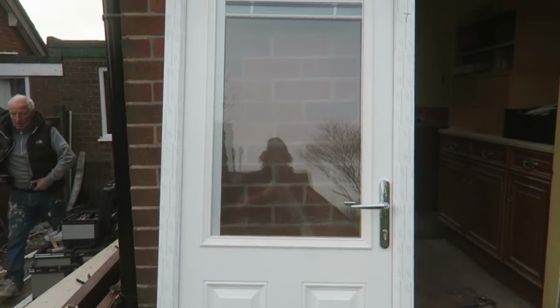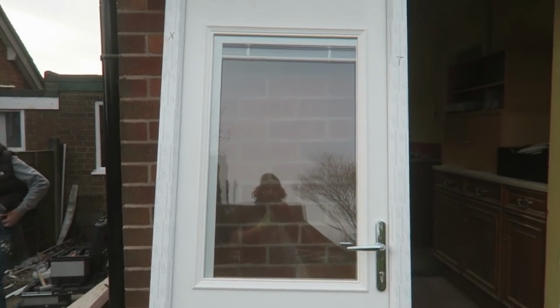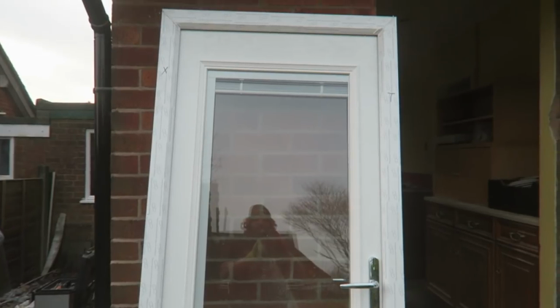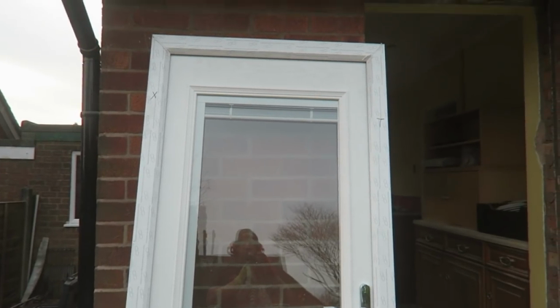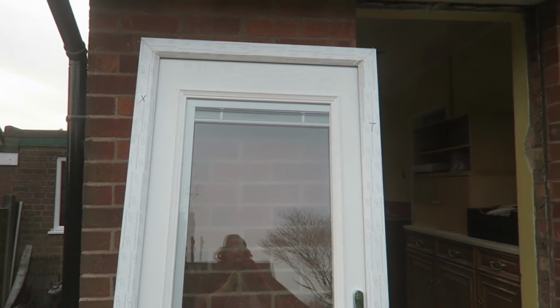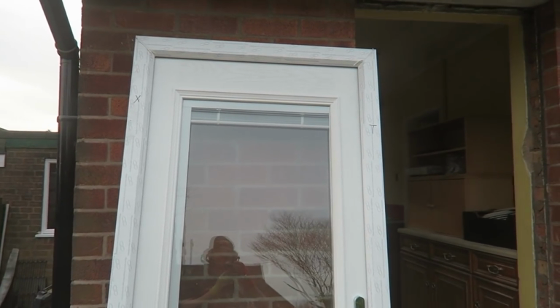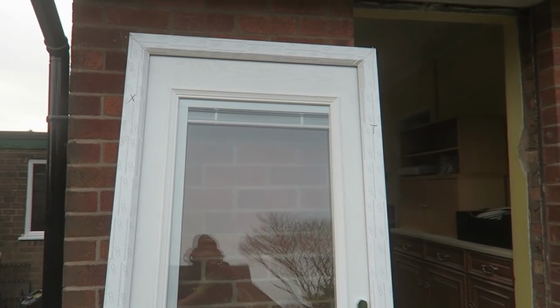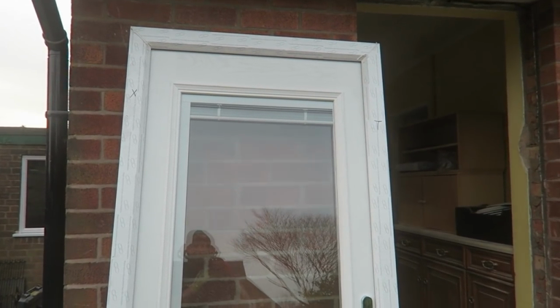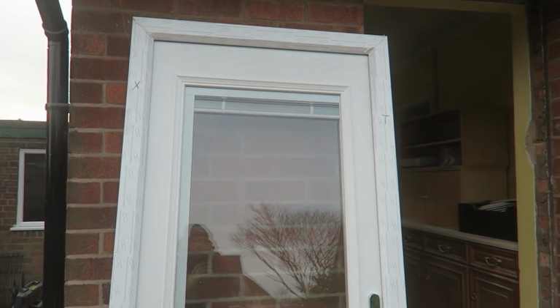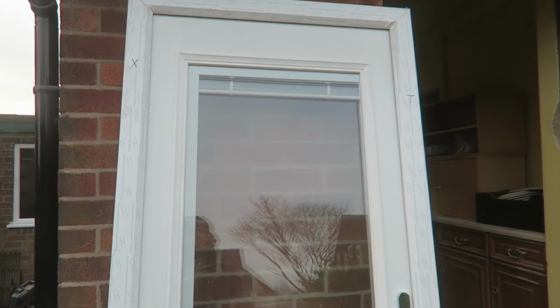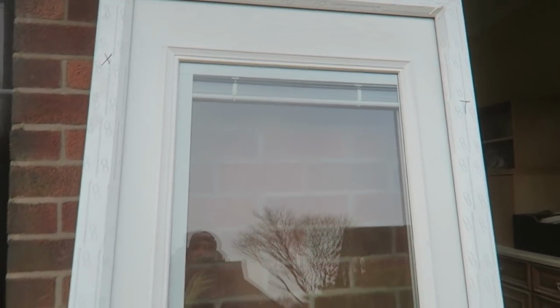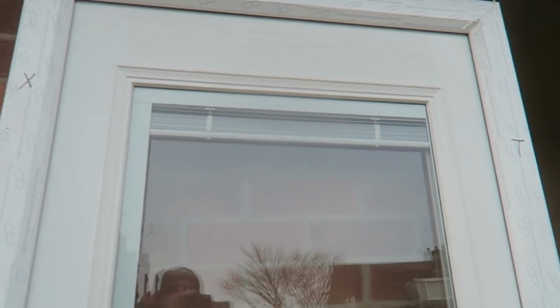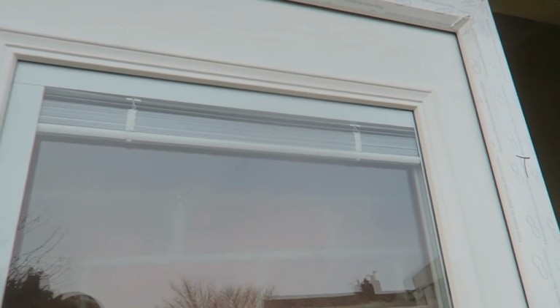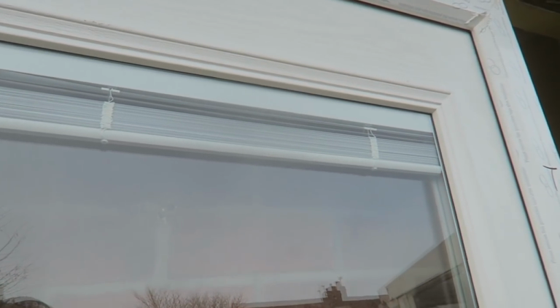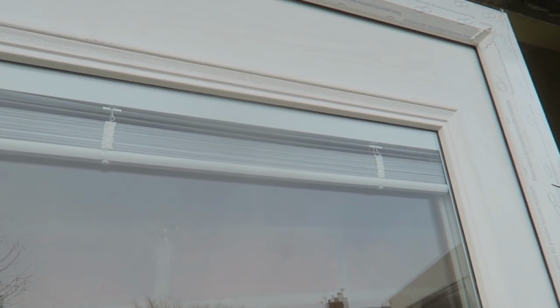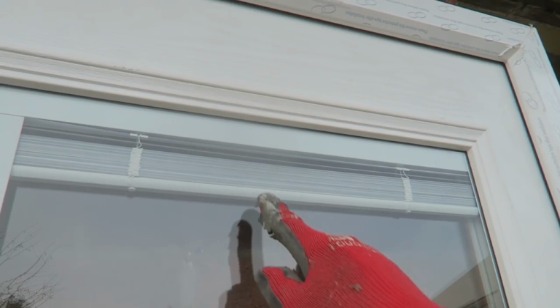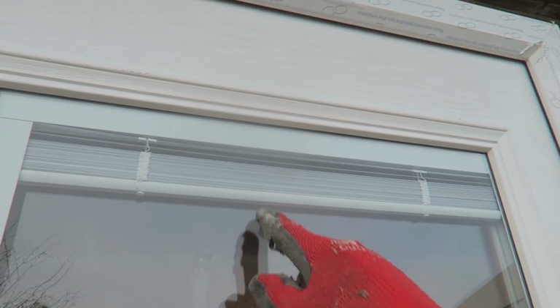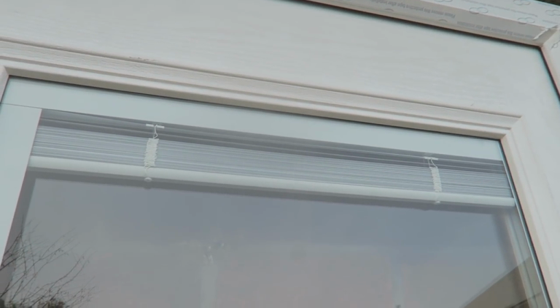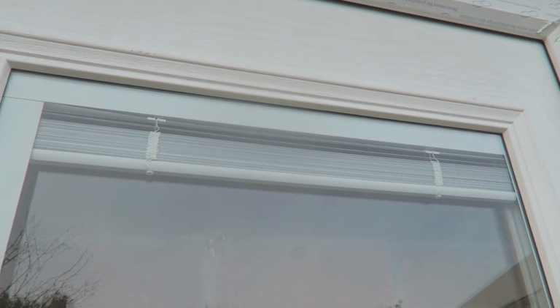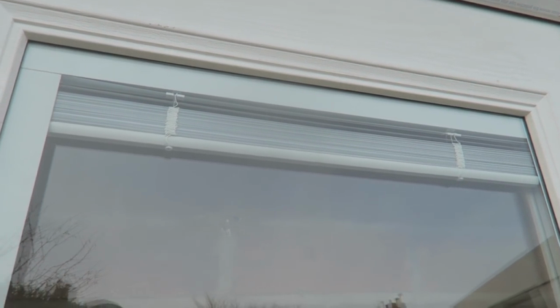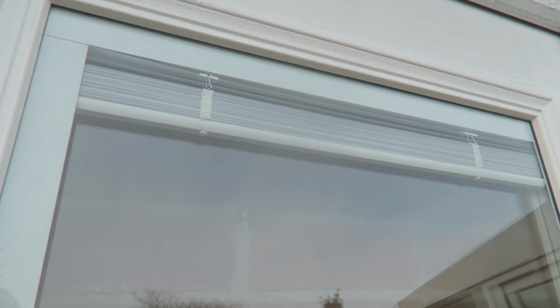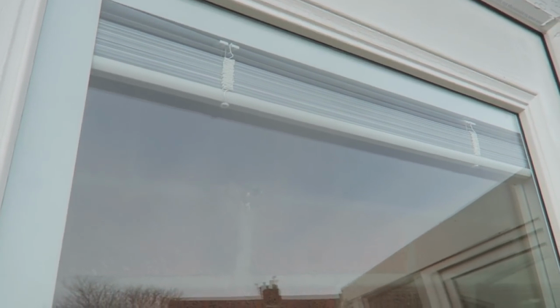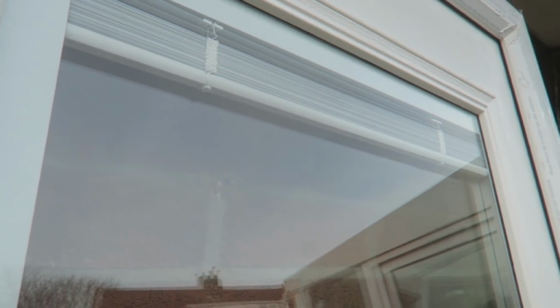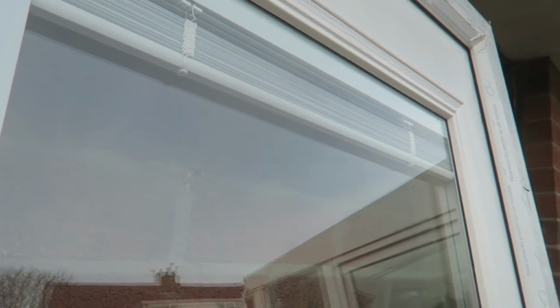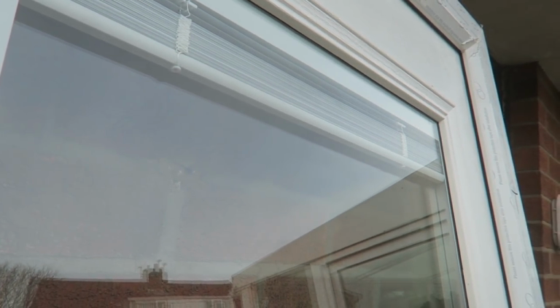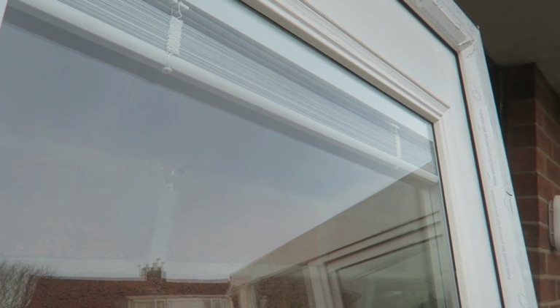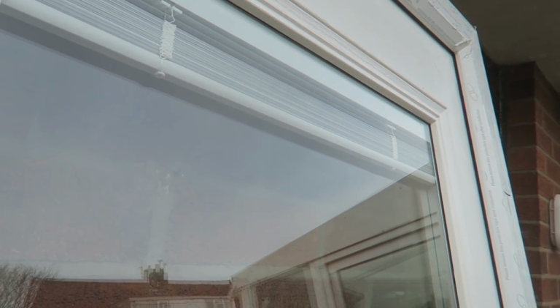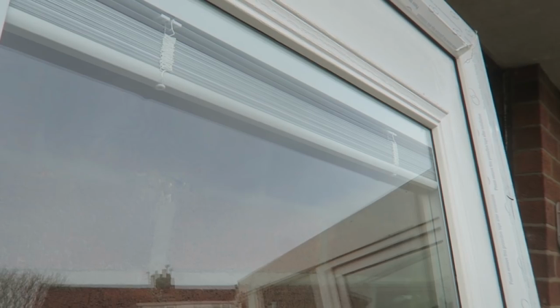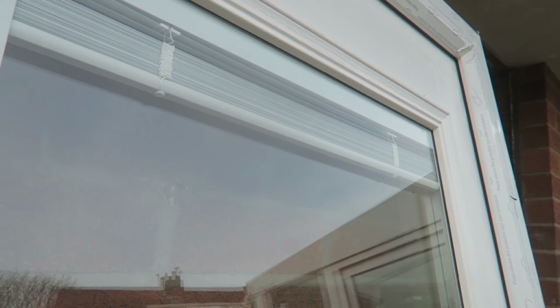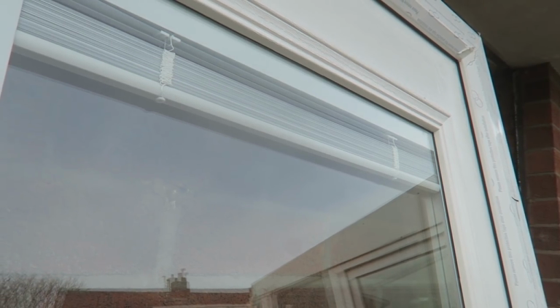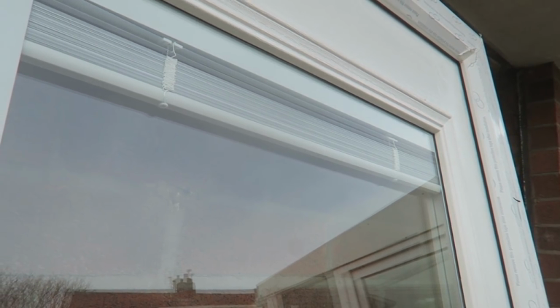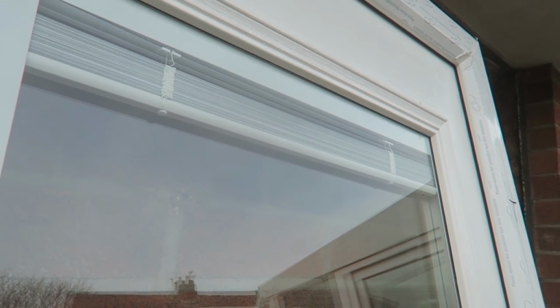Here's our new door going in. Those are enclosed blinds — I'll show you how they work in a minute. They're actually inside the glass so they never get dusty or dirty.